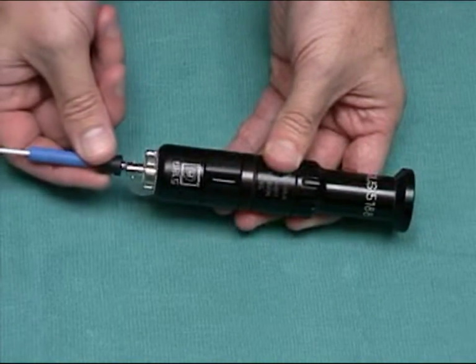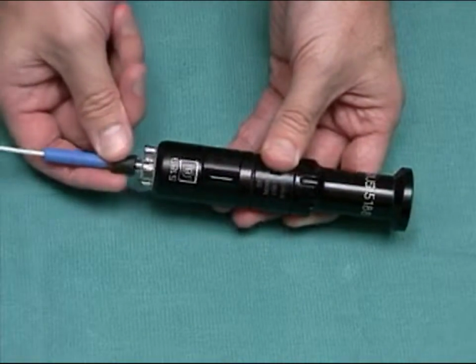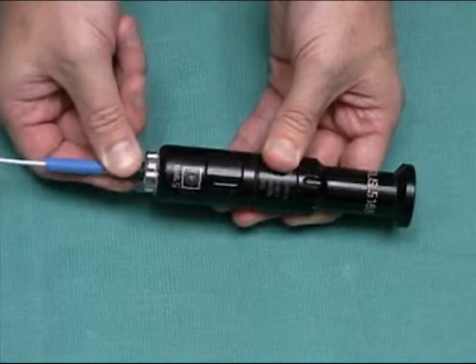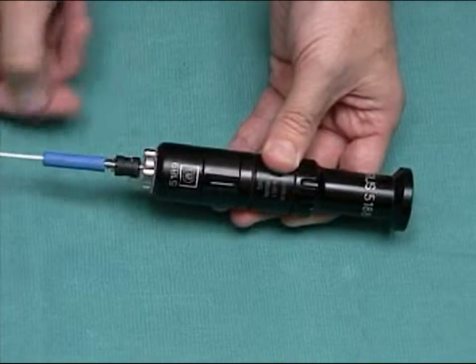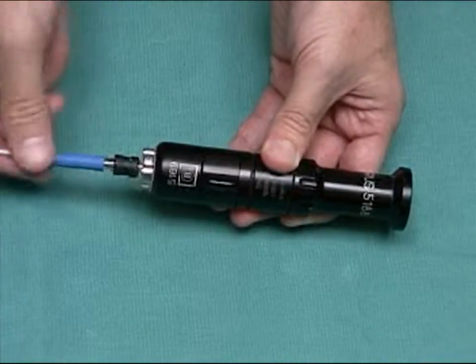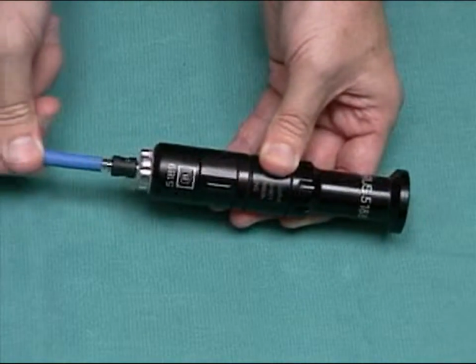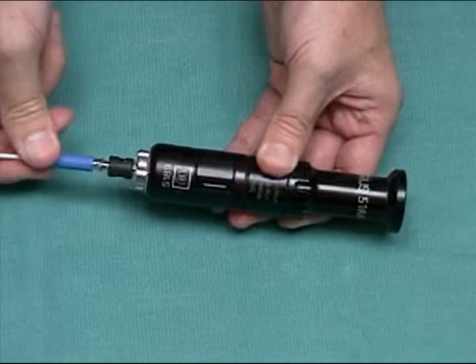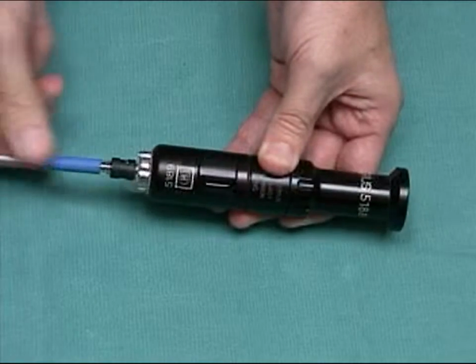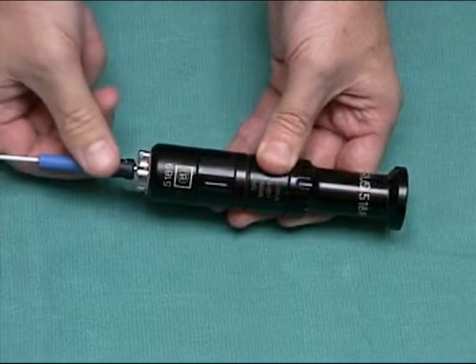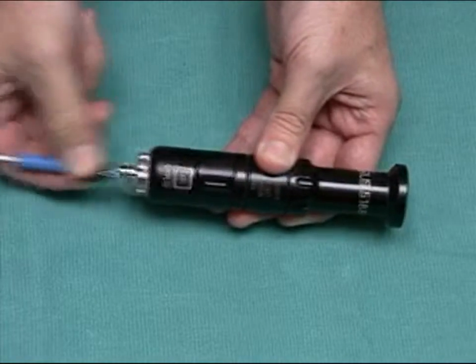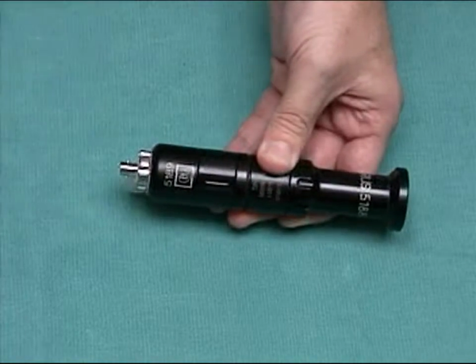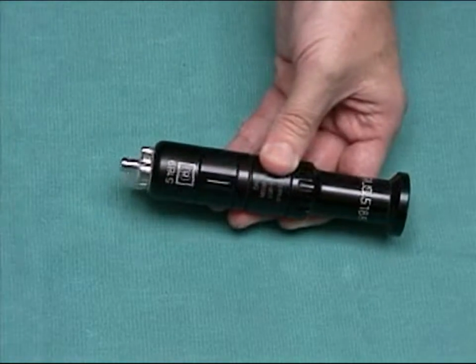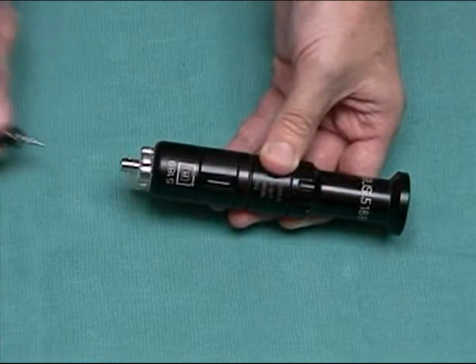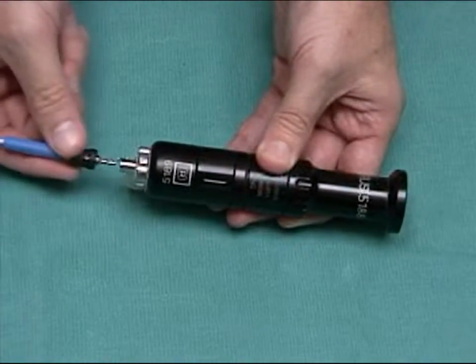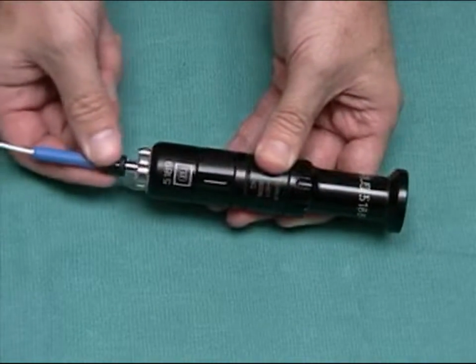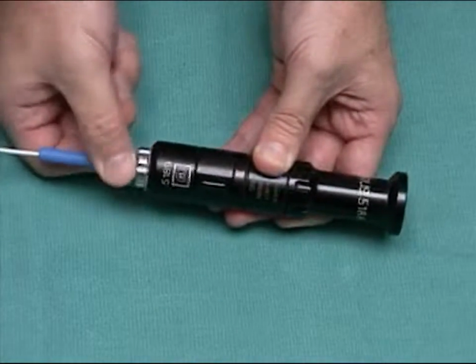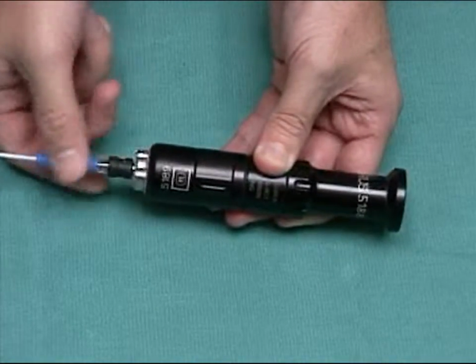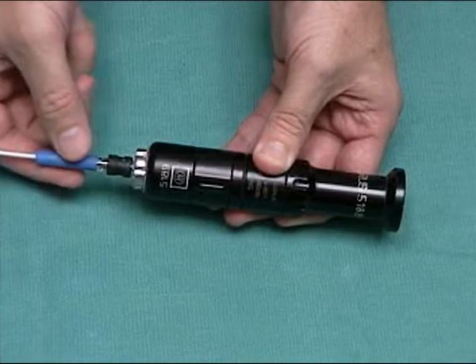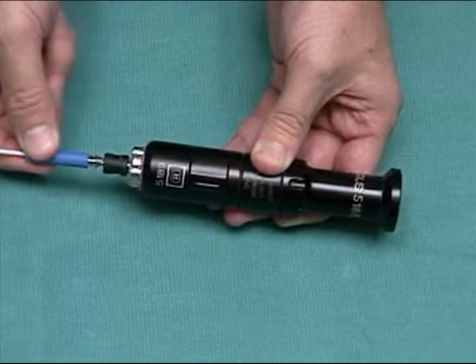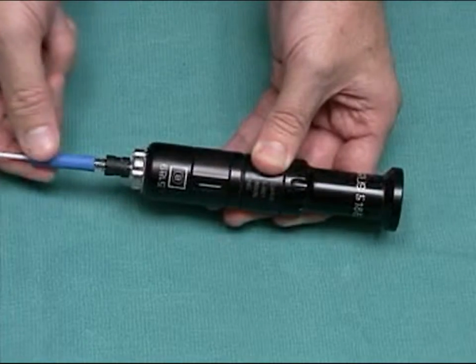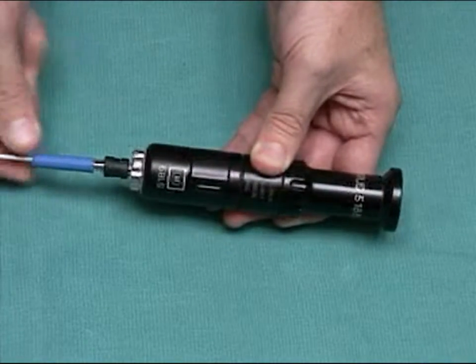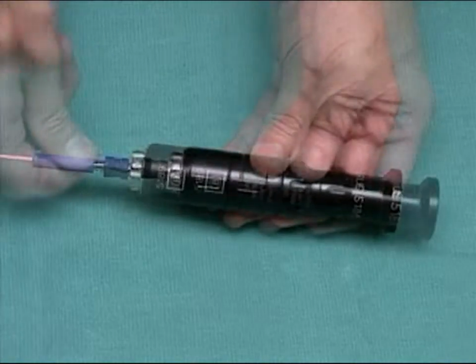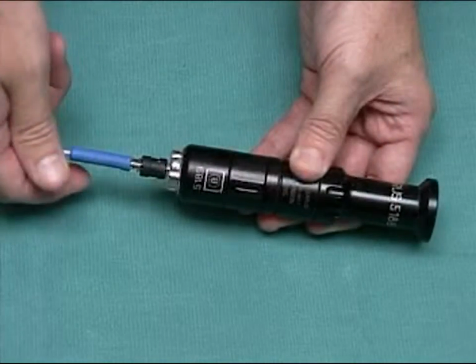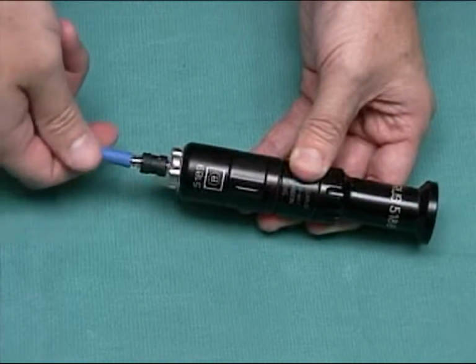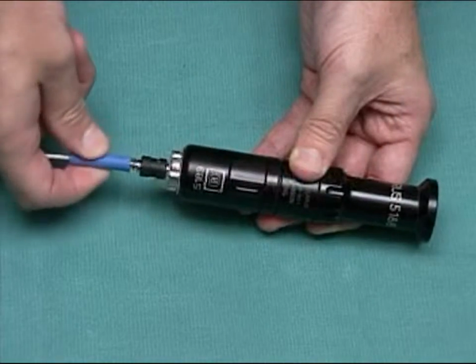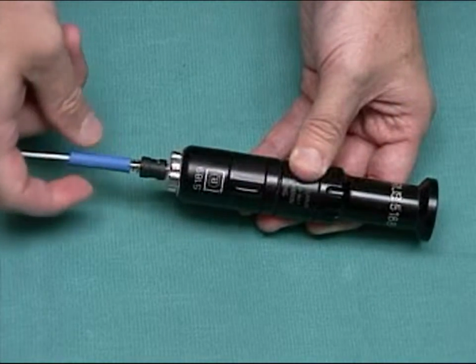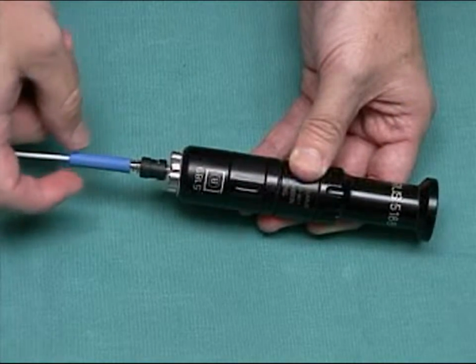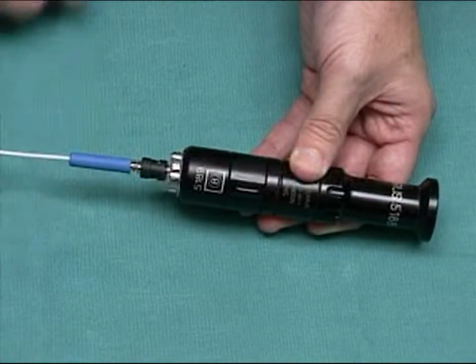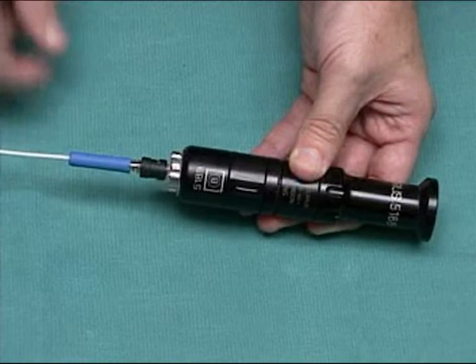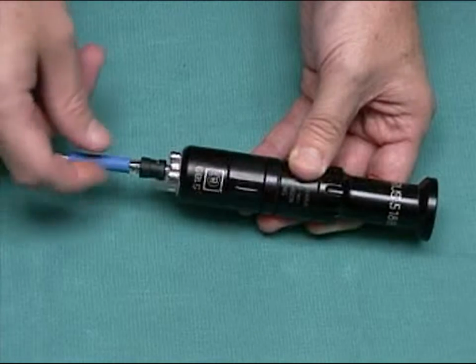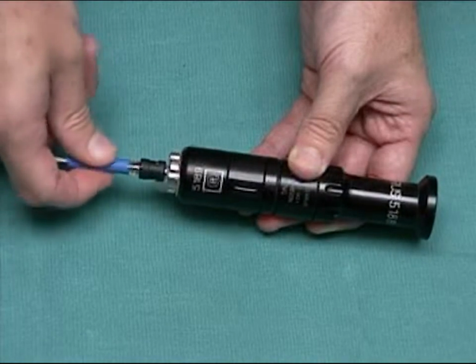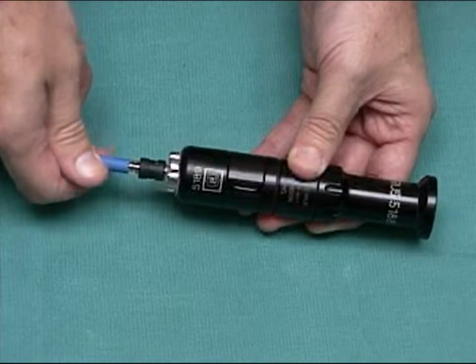Align the pins on the LASE image connector, push, twist clockwise, and it's on. Tug to test that it's securely attached. If you wish, rotate the image connector to orient the image.